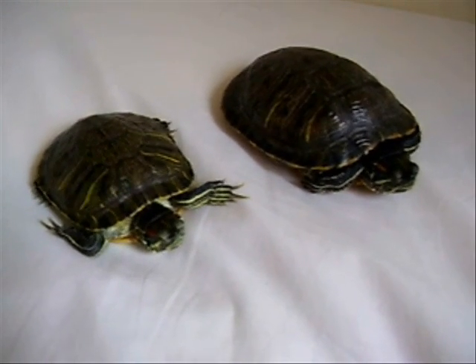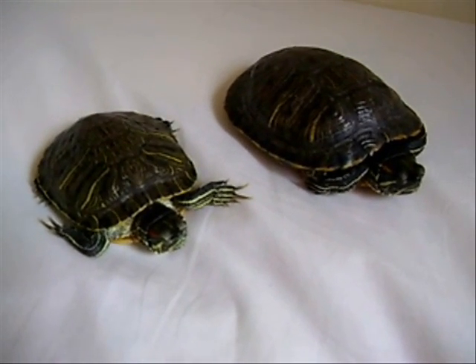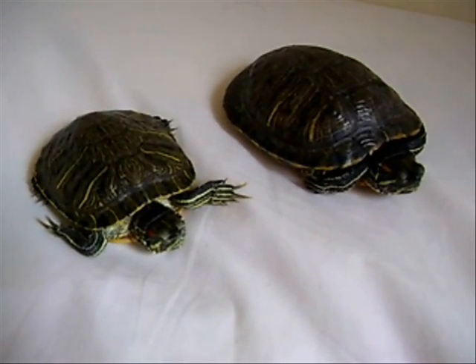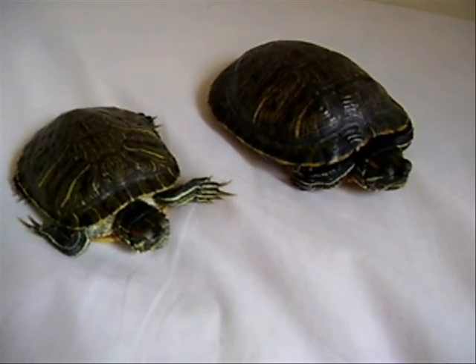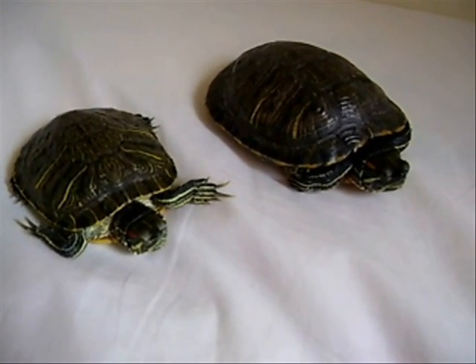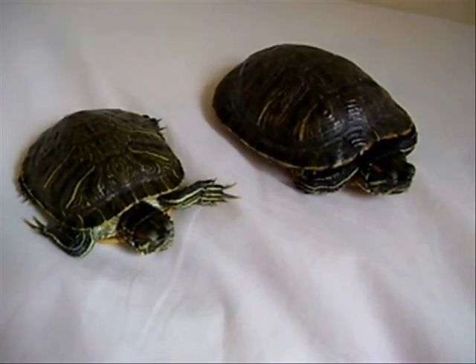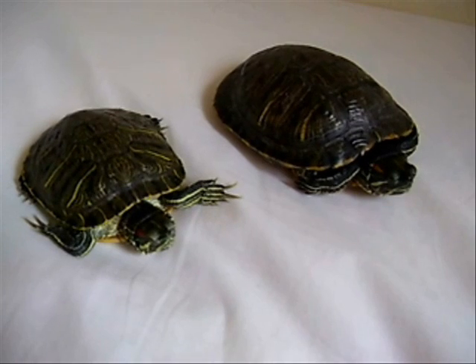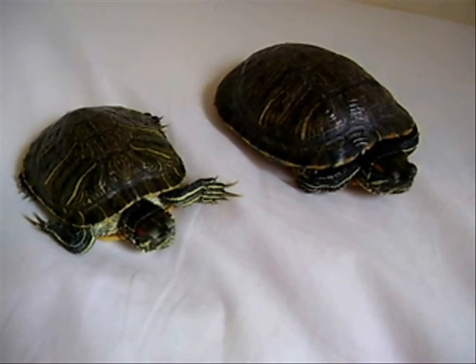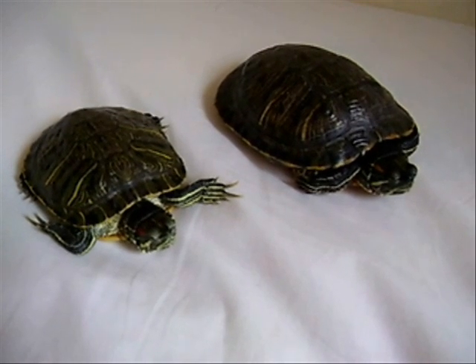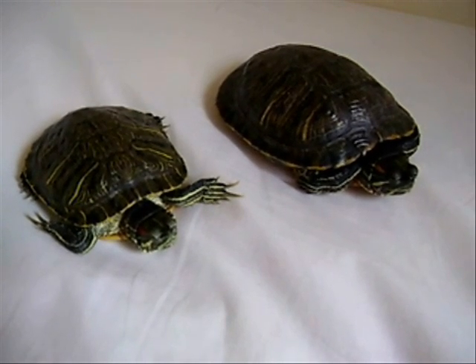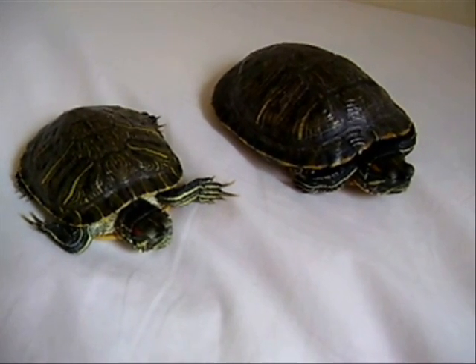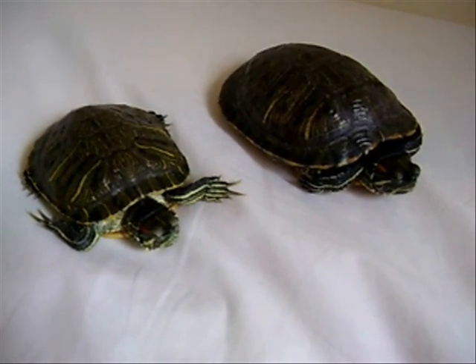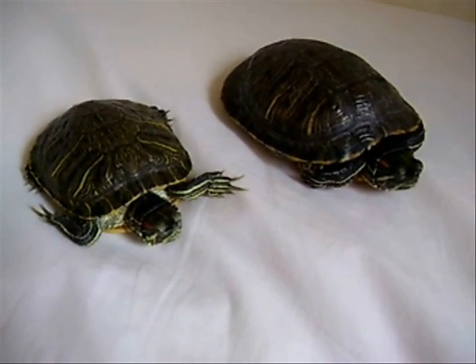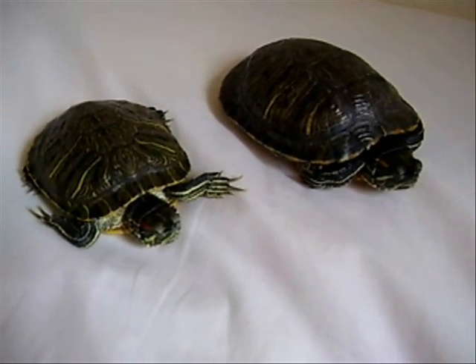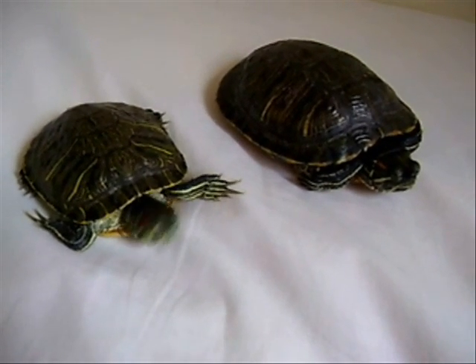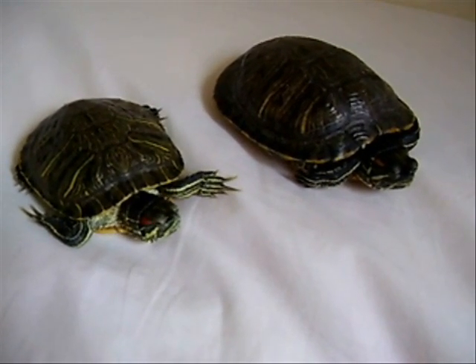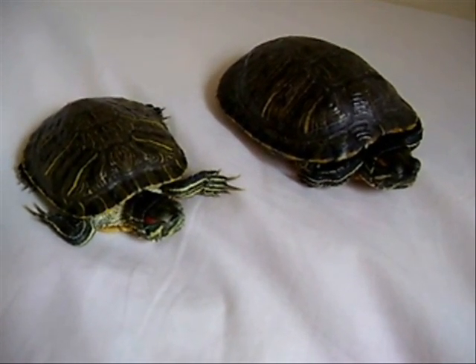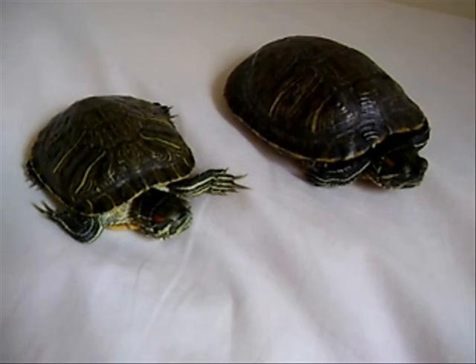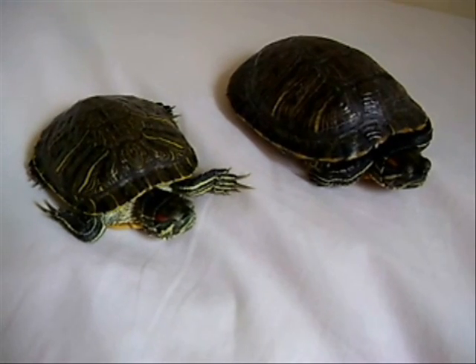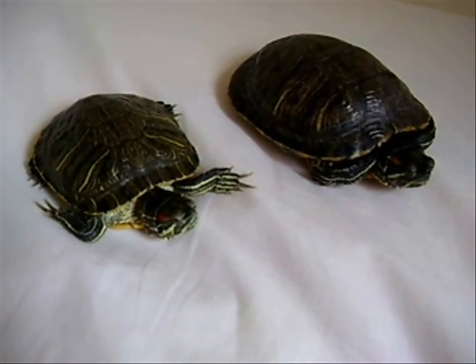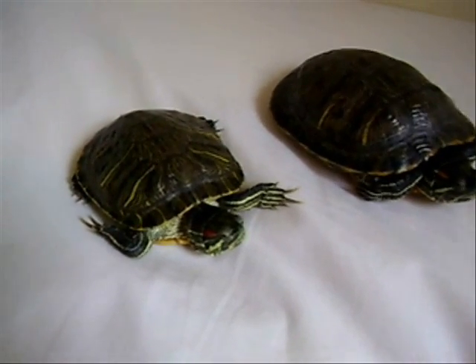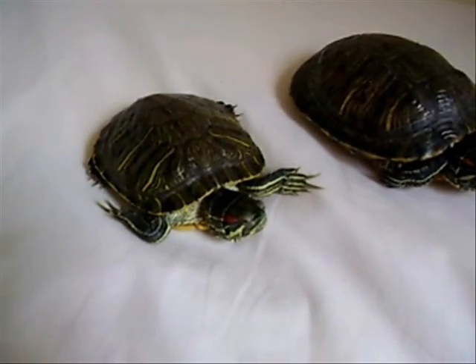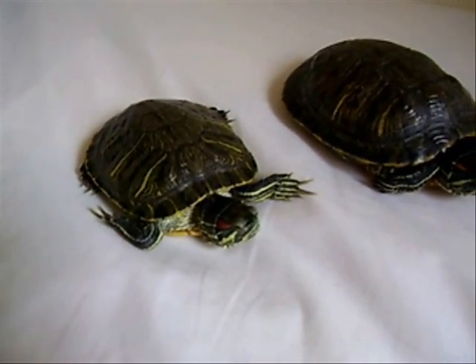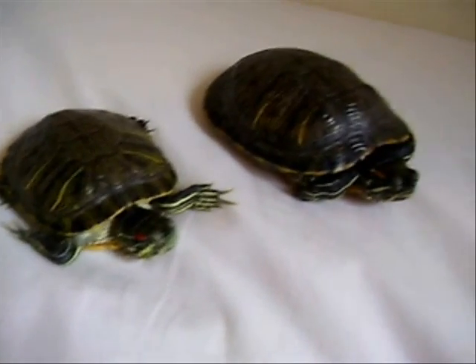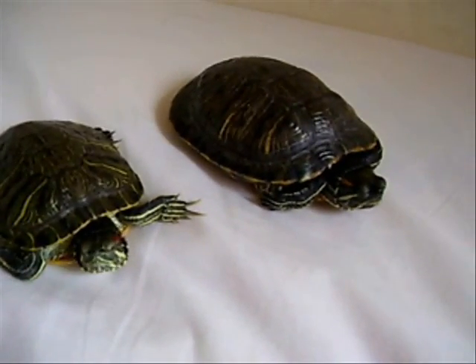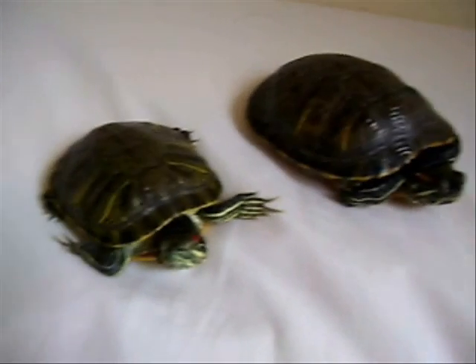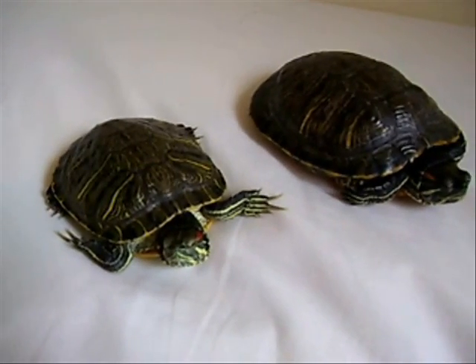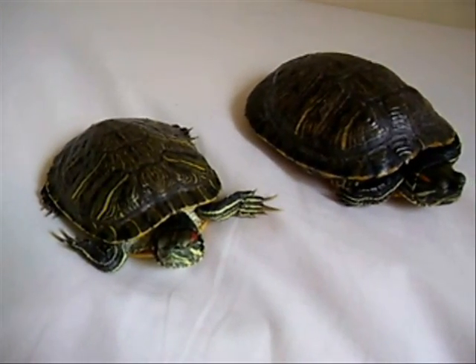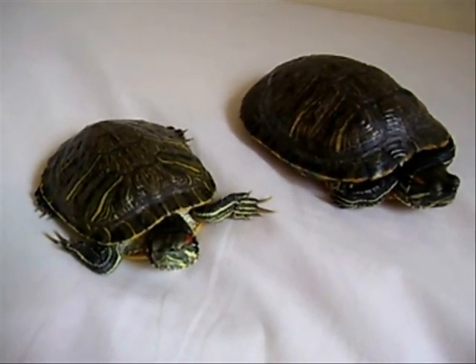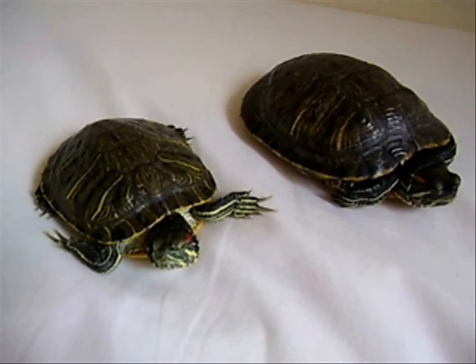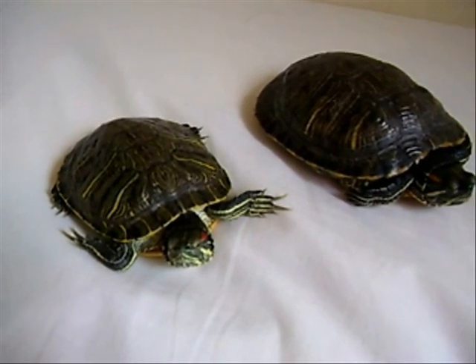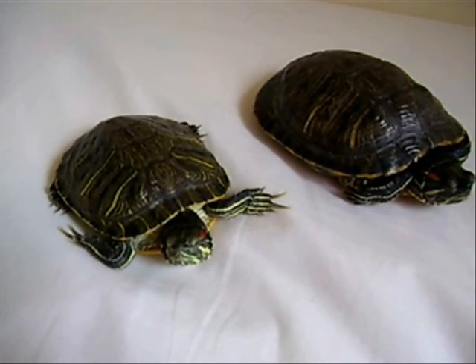This will apply to all cooters, sliders, maps — mainly basically all the basking type turtles. So anyone that looks like these guys, it'll work for them basically.